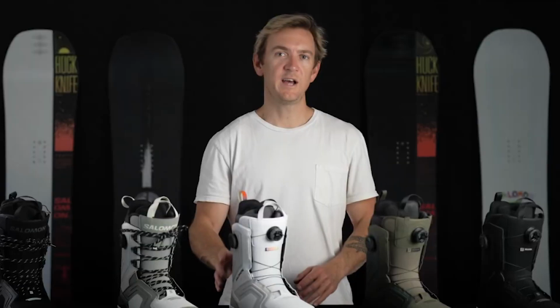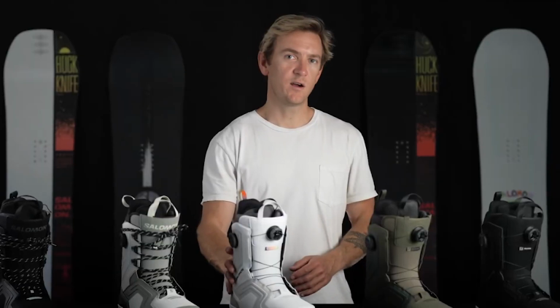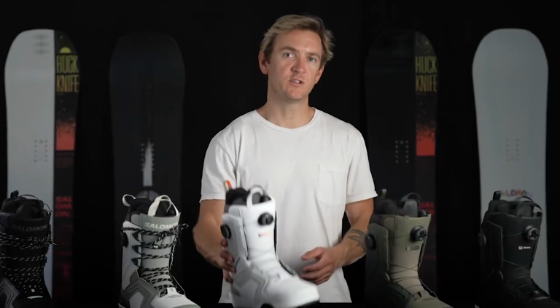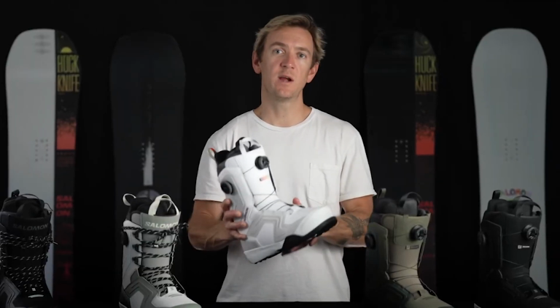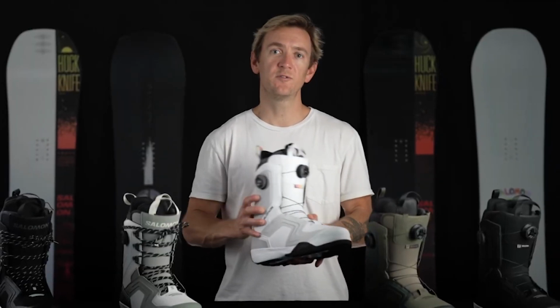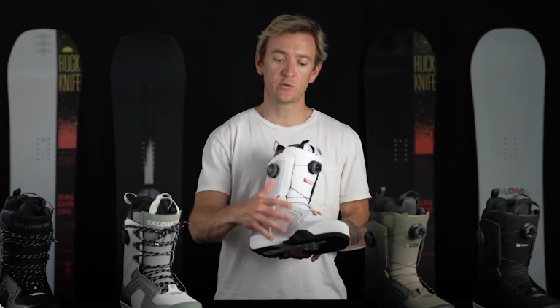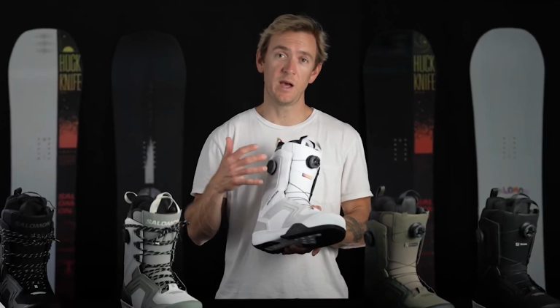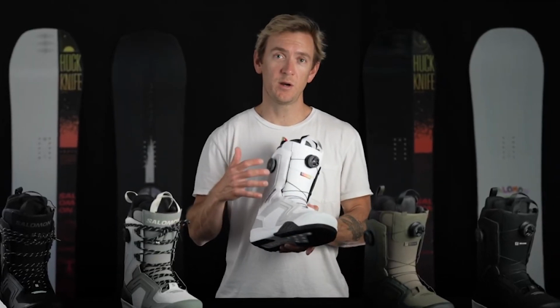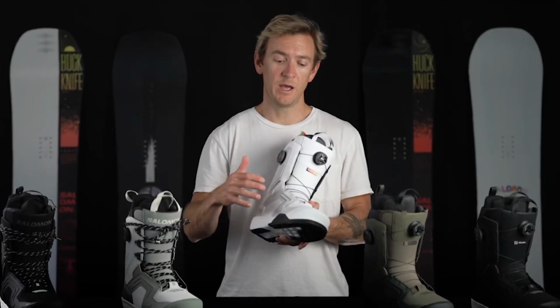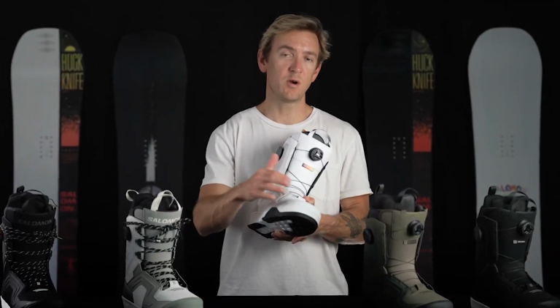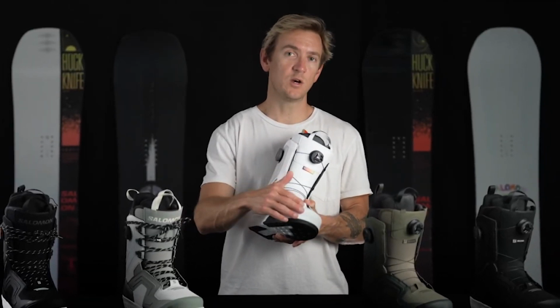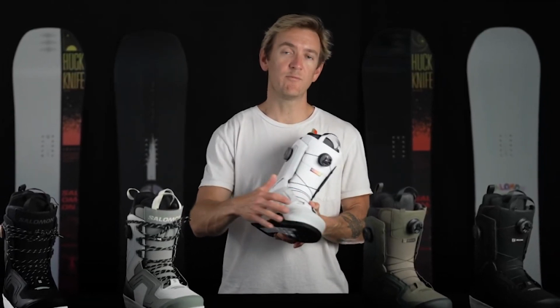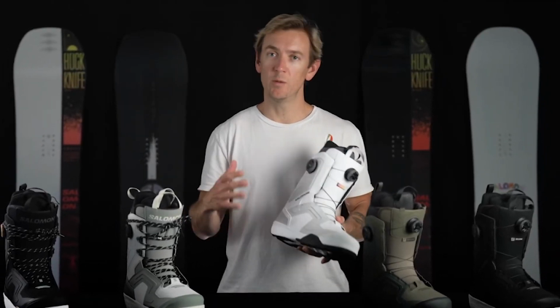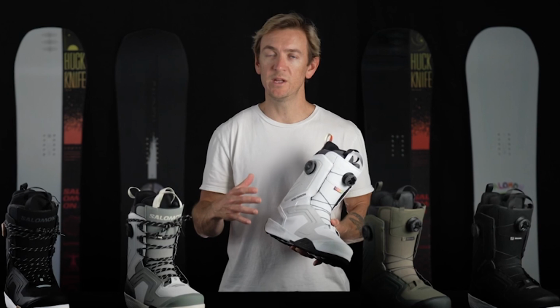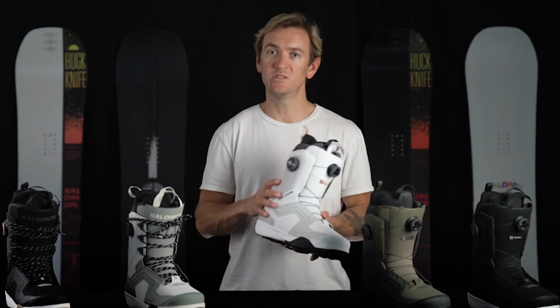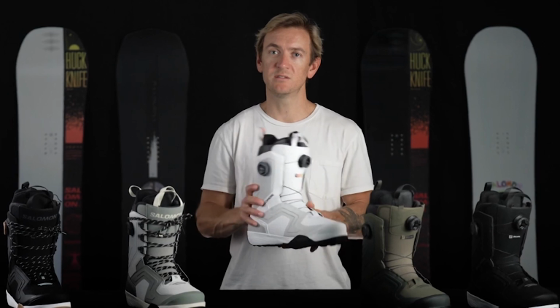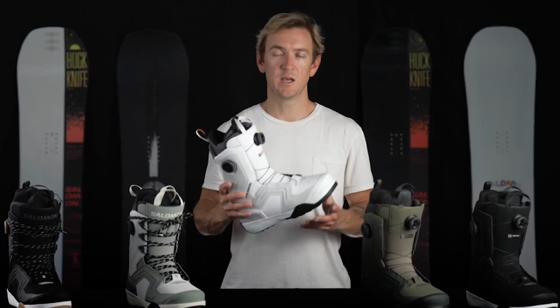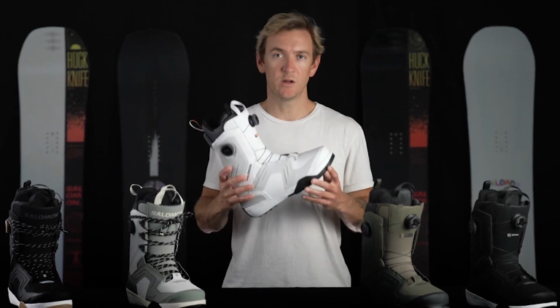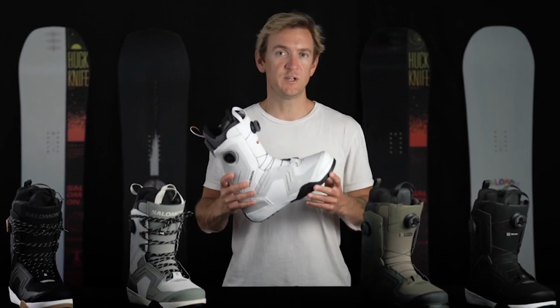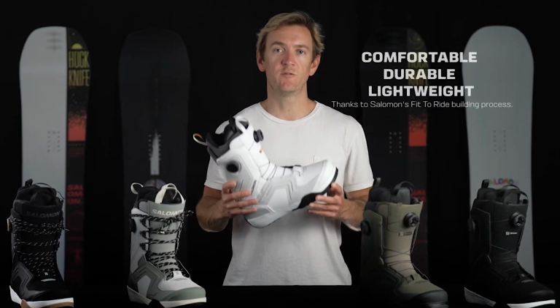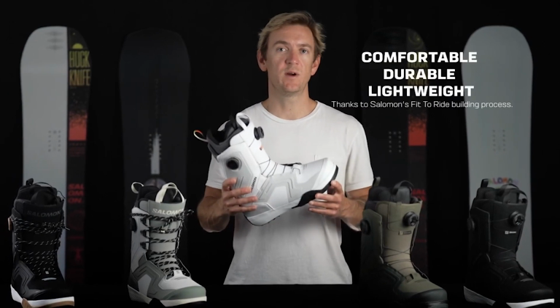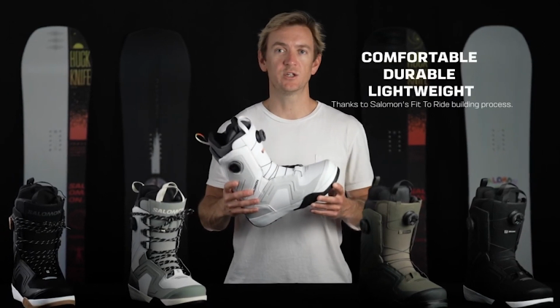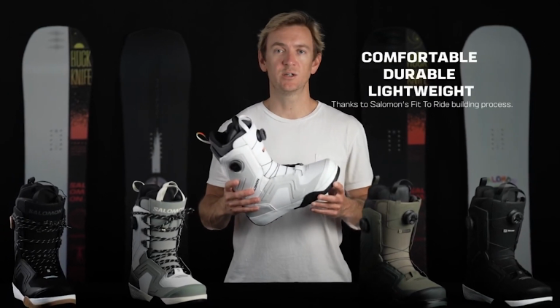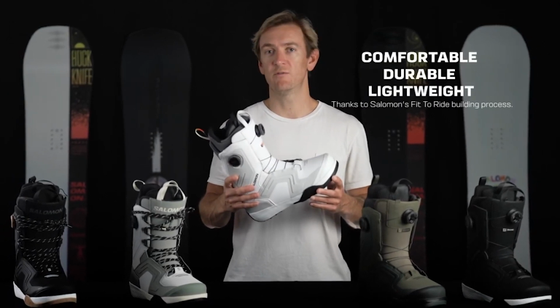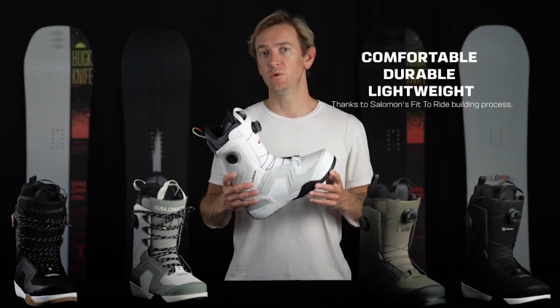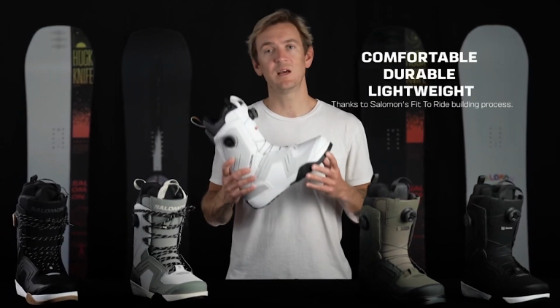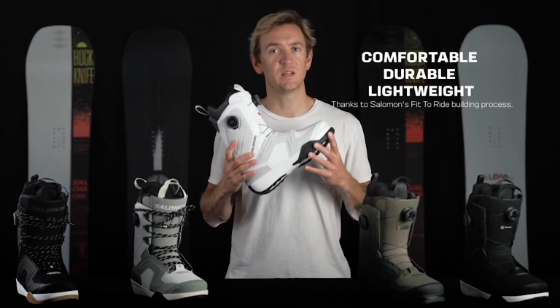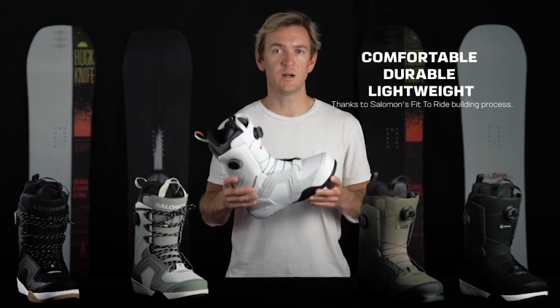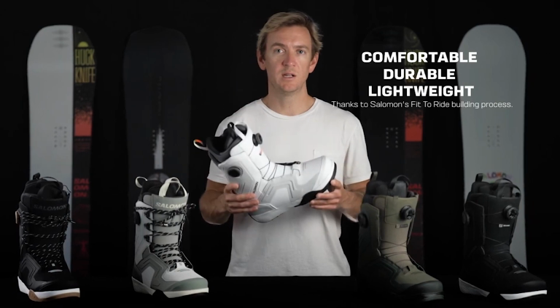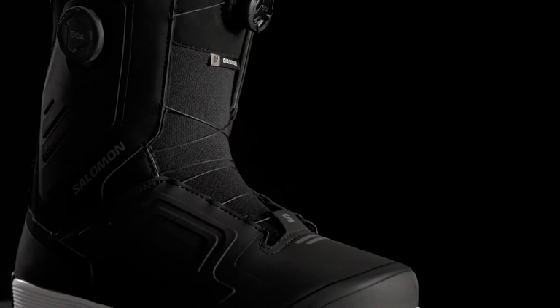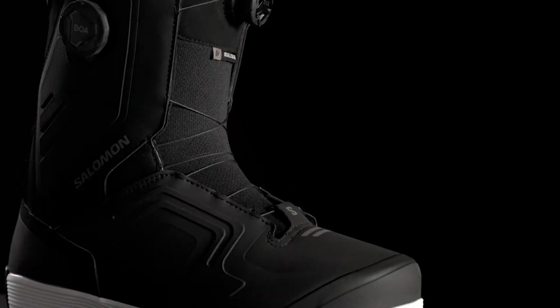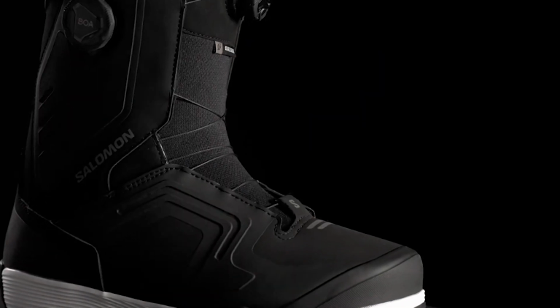The Dialog features a progressive flex throughout the upper and a rubberized toe cap for durability and resilience. It also features our fit-to-ride construction, which offers a boot that's 10% lighter and 10% more compact.